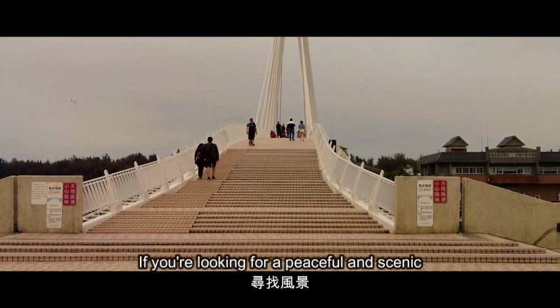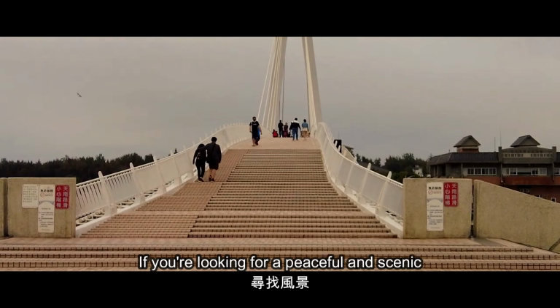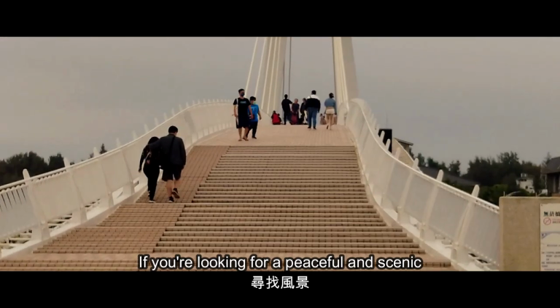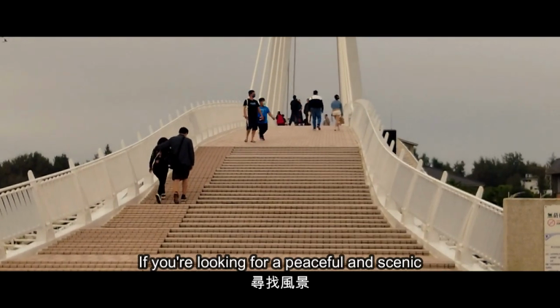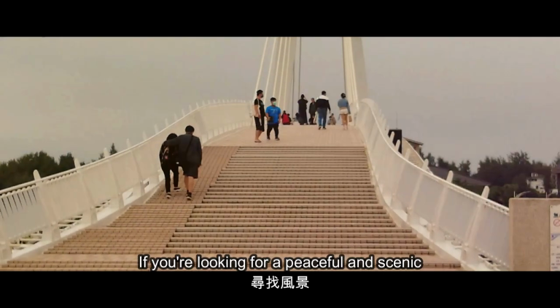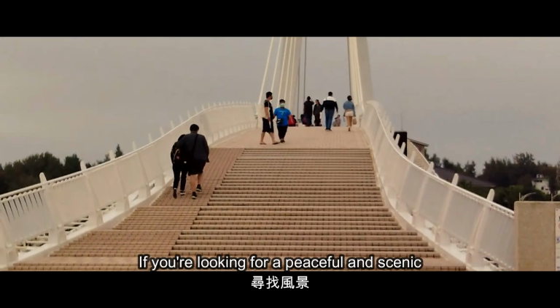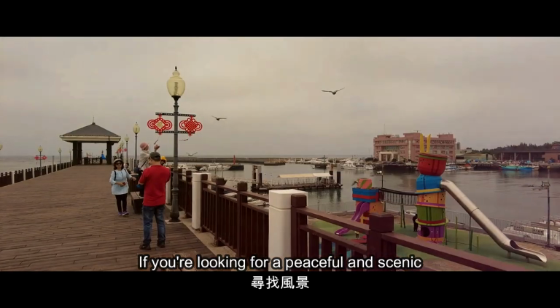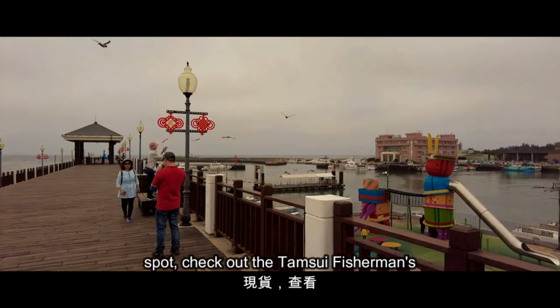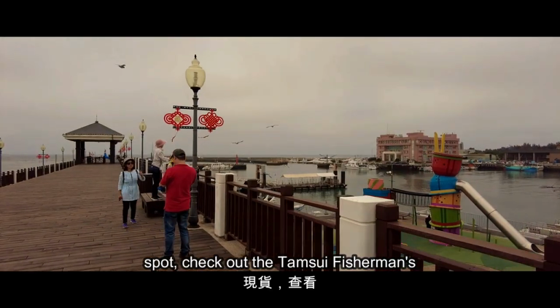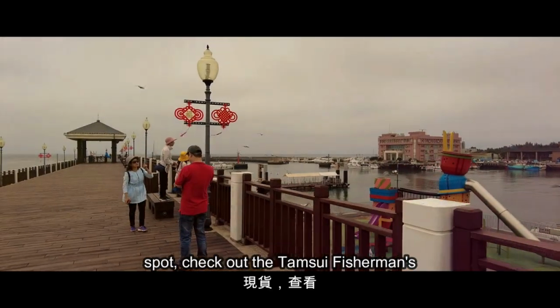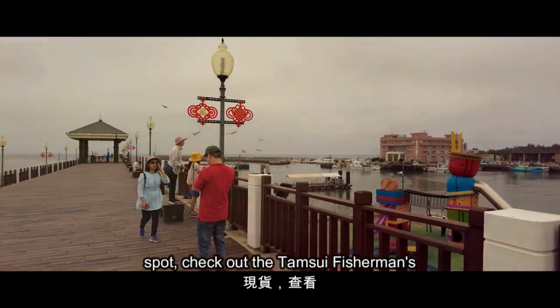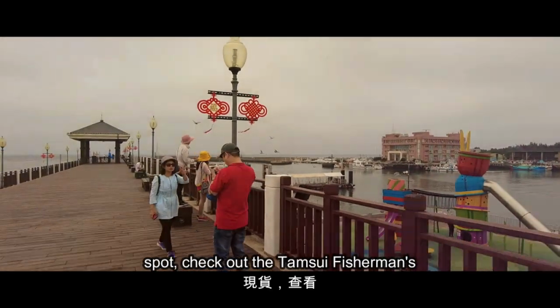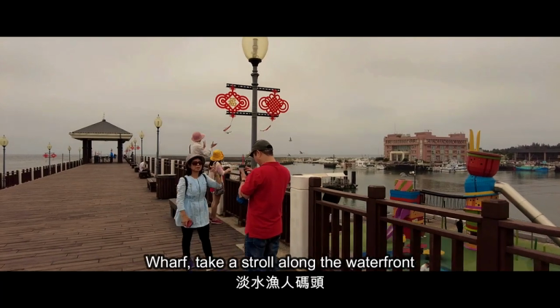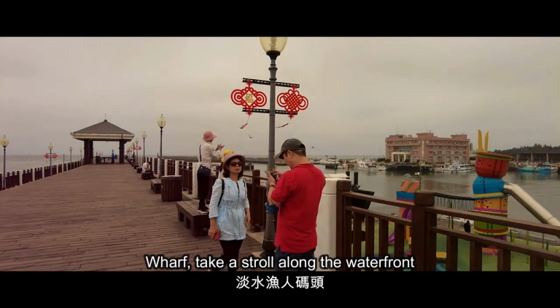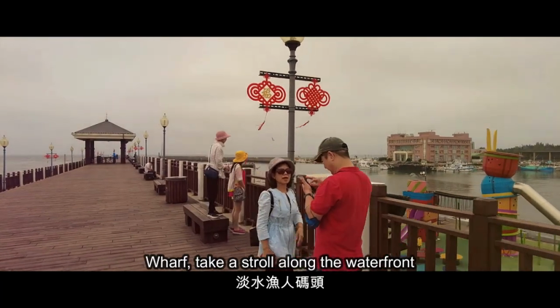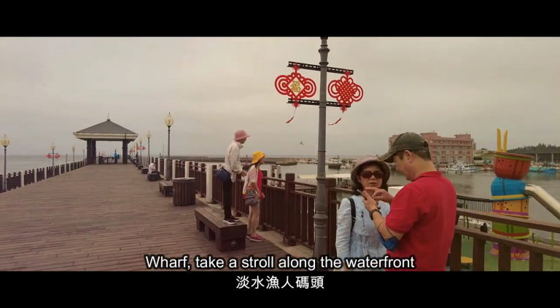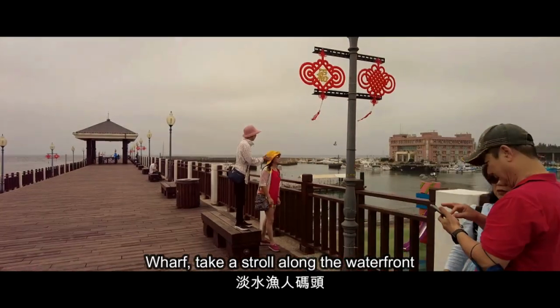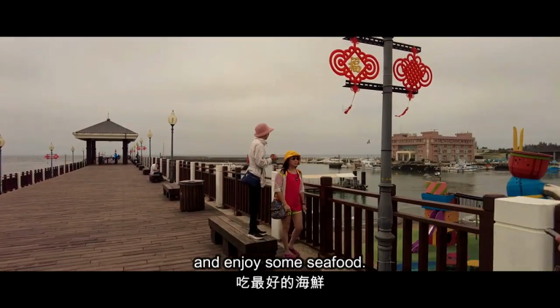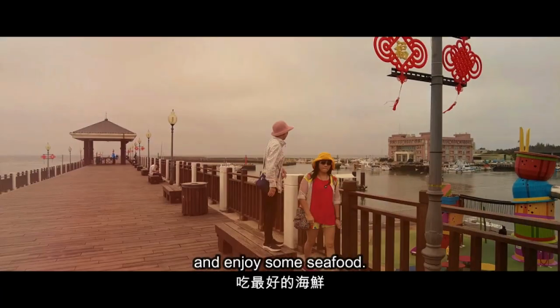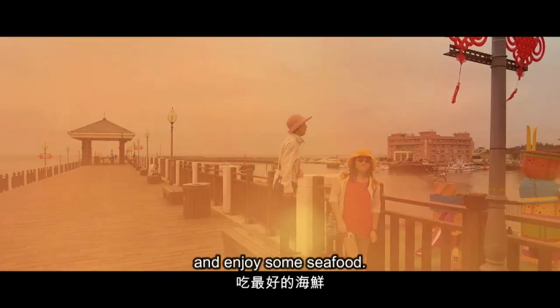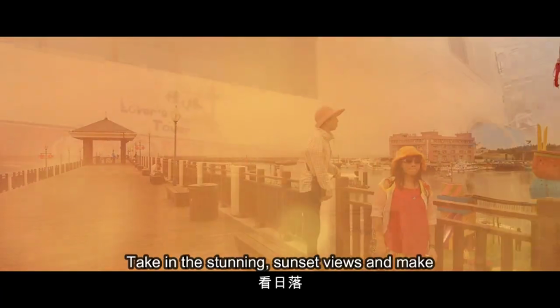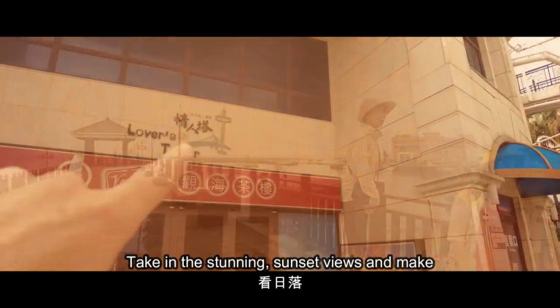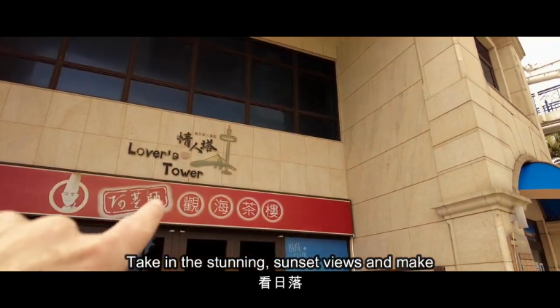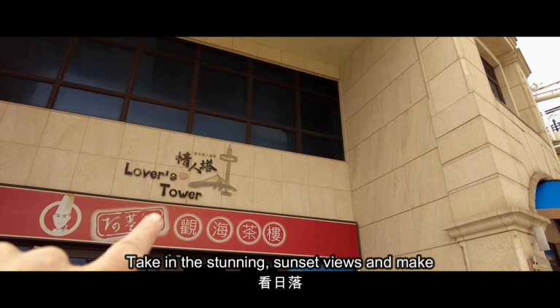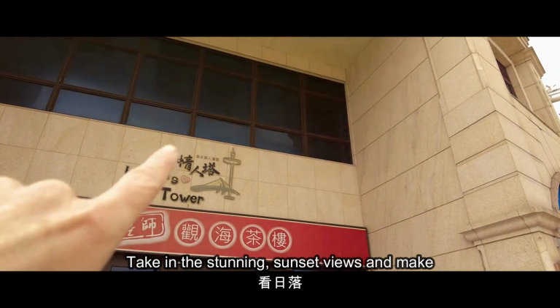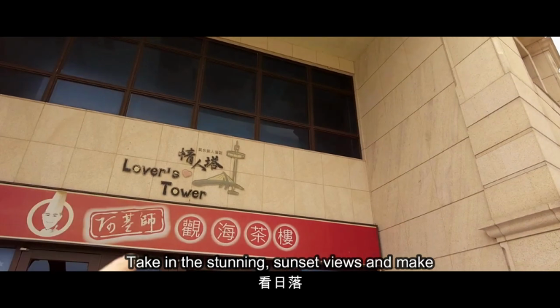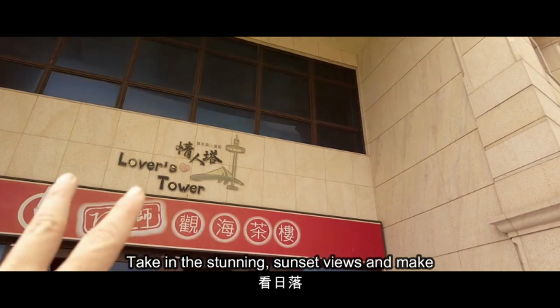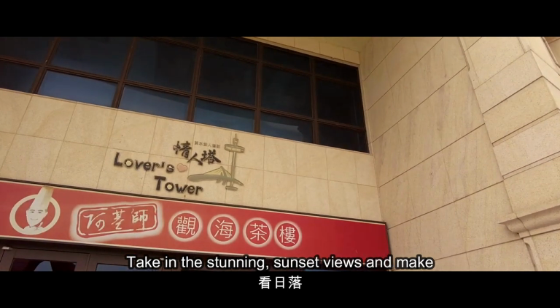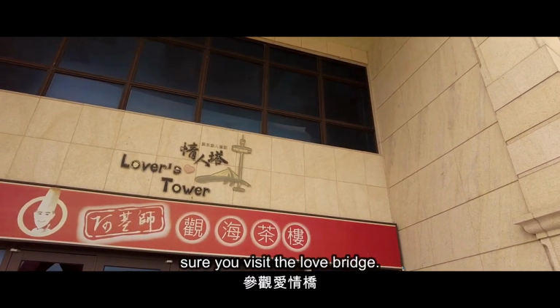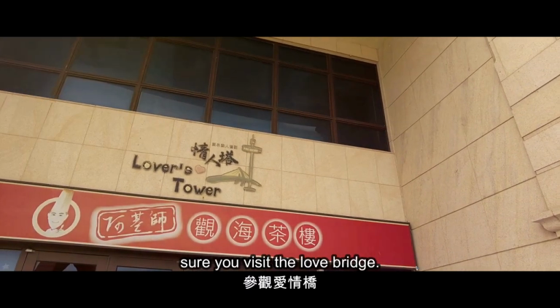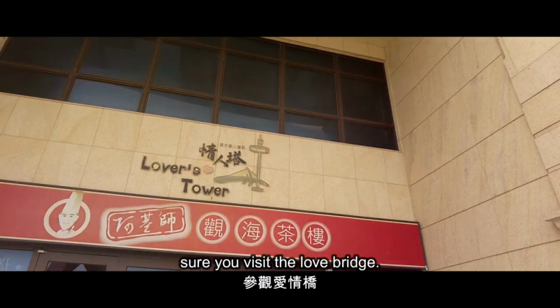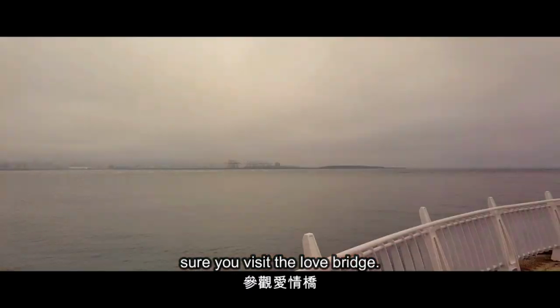If you're looking for a peaceful and scenic spot, check out Danshui Fisherman's Wharf. Take a stroll along the waterfront, enjoy some seafood, take in the stunning sunset views, and make sure you visit the Love Bridge.